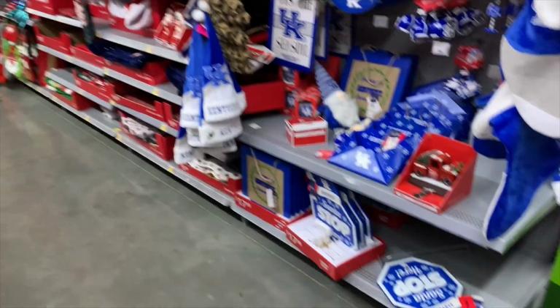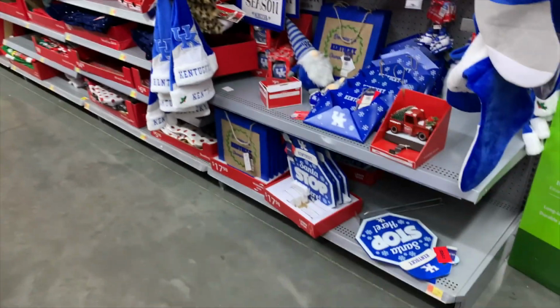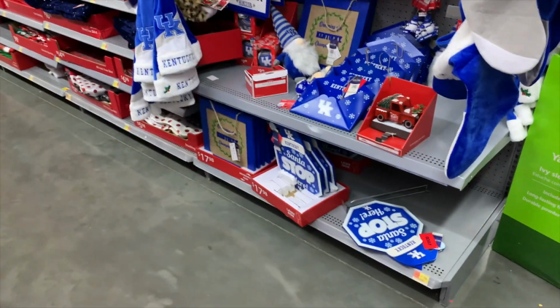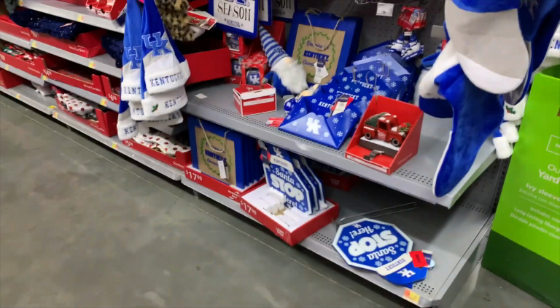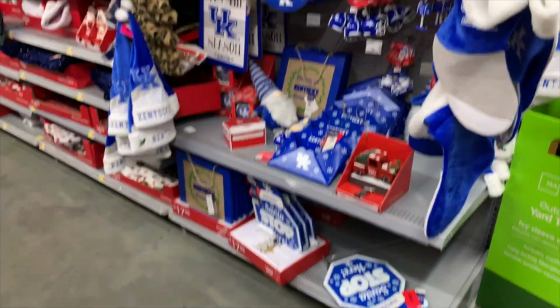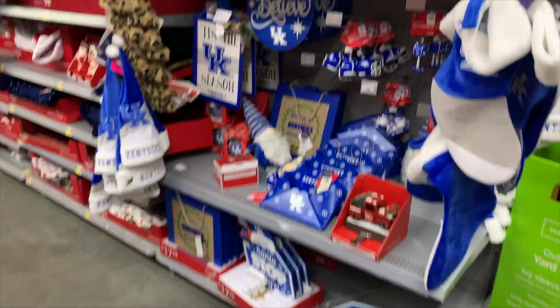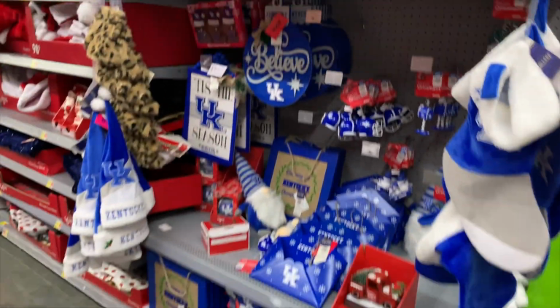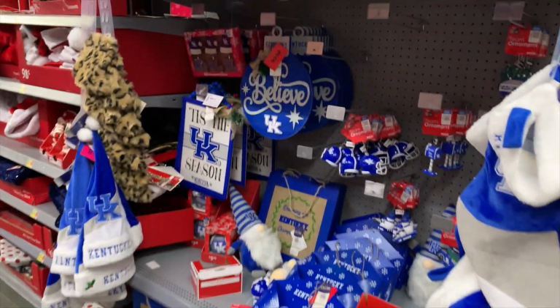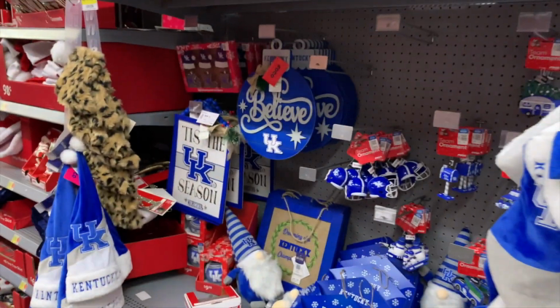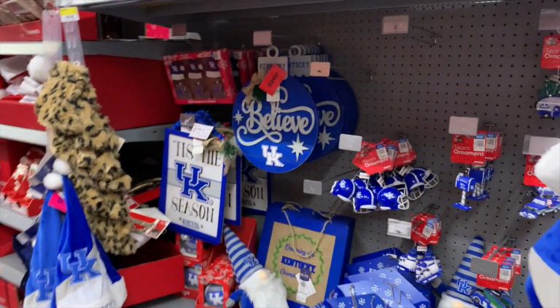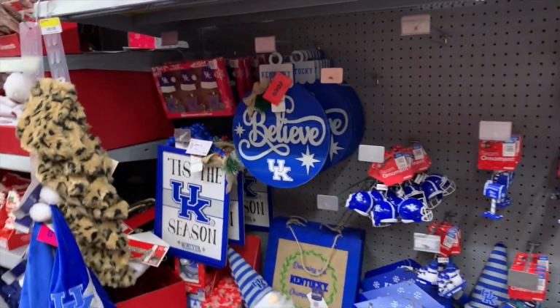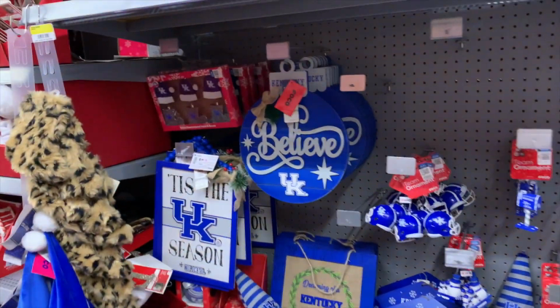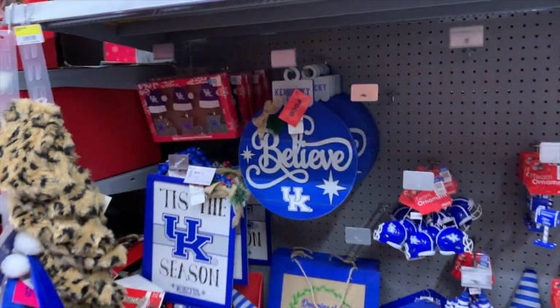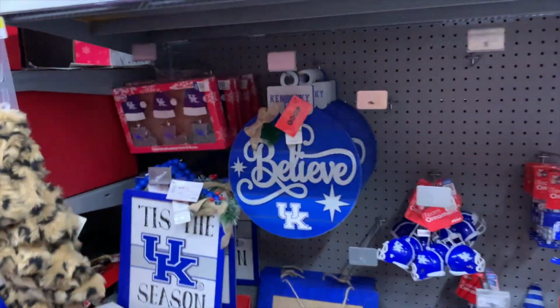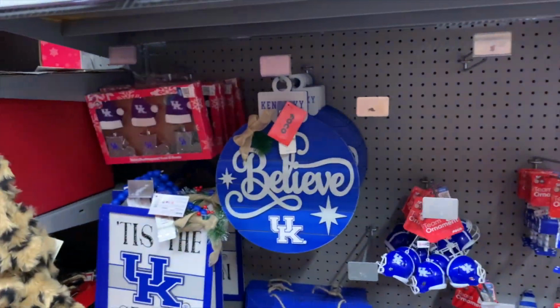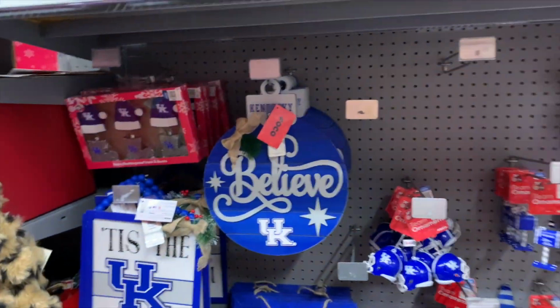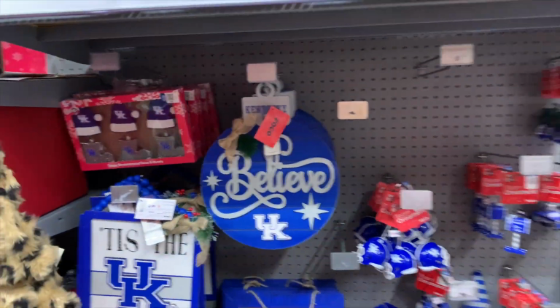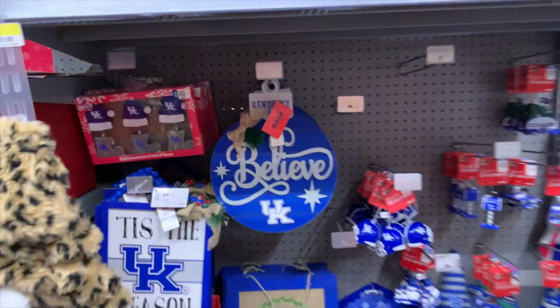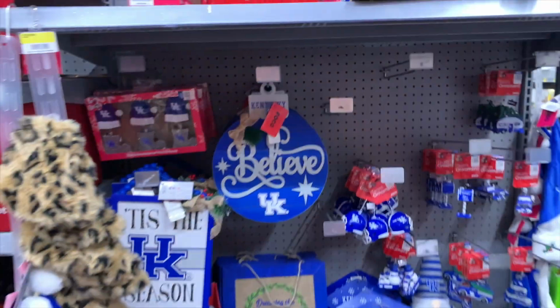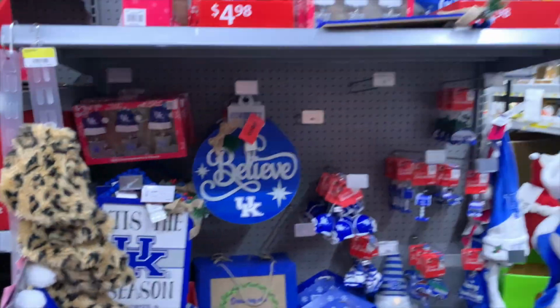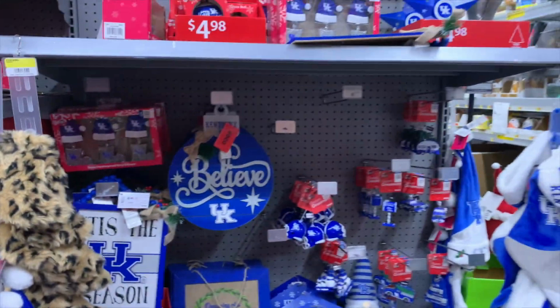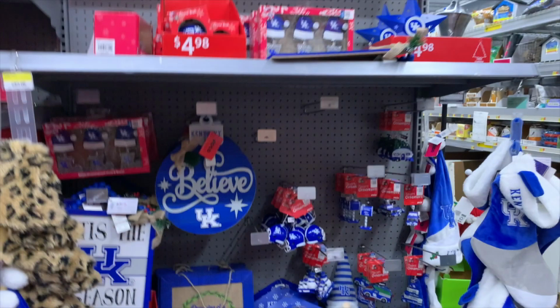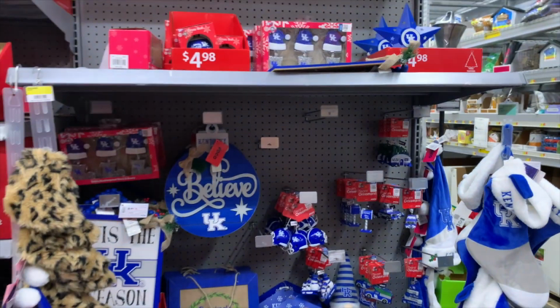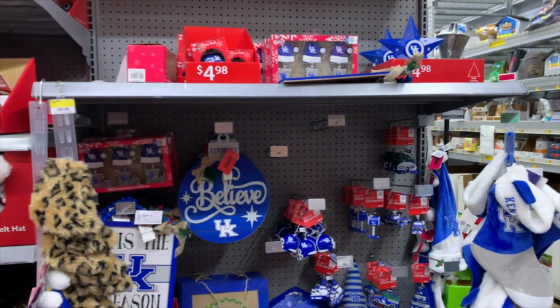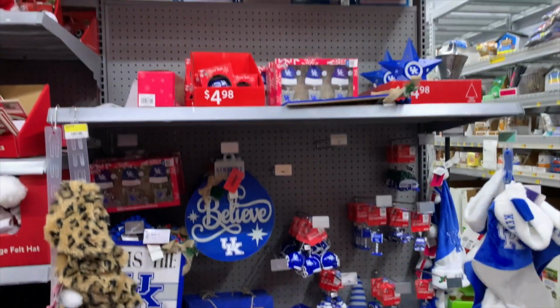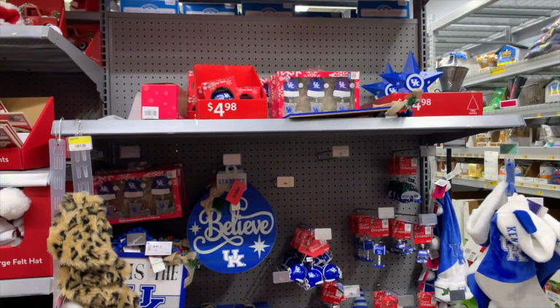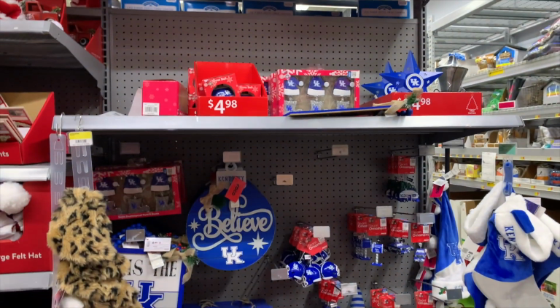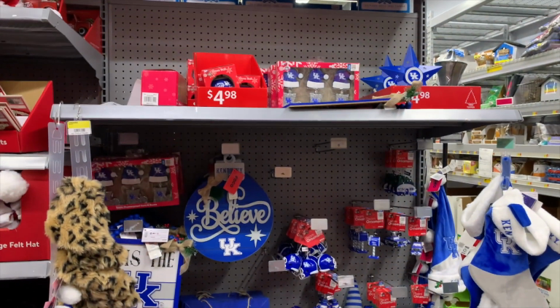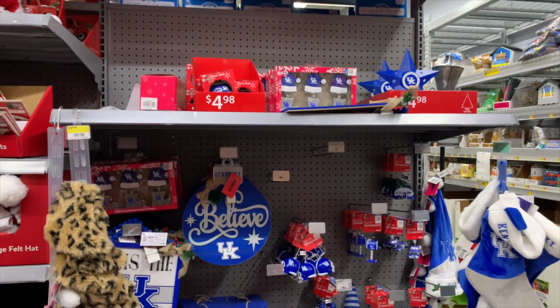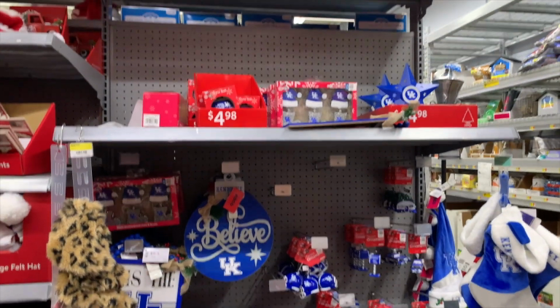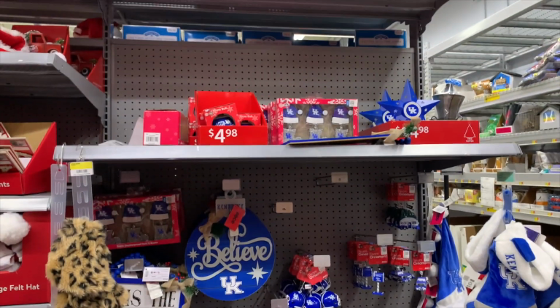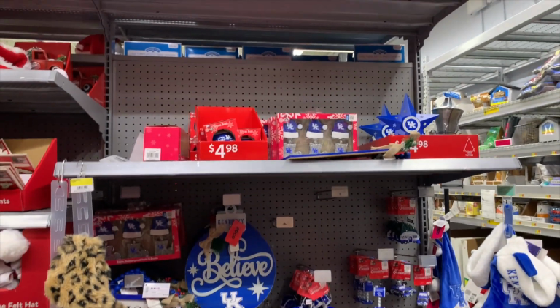I thought it was really cool how they had UK holiday decor. Let me know if your state has team holiday decor.